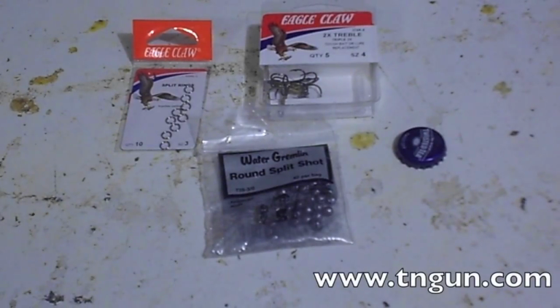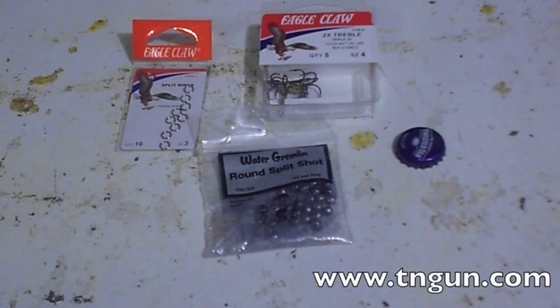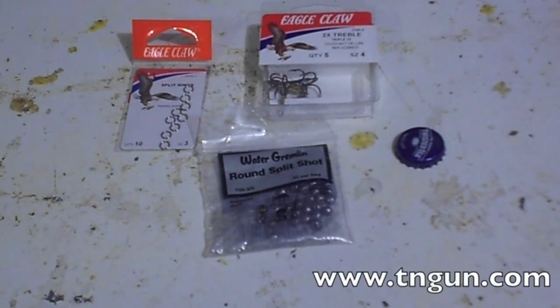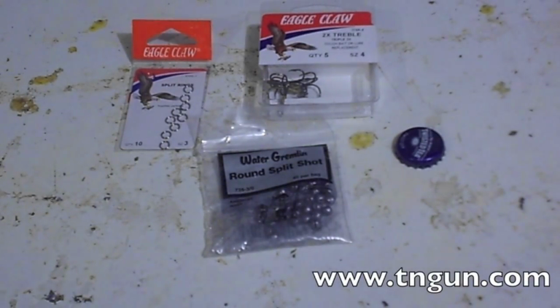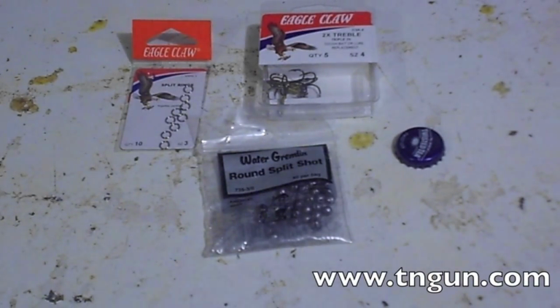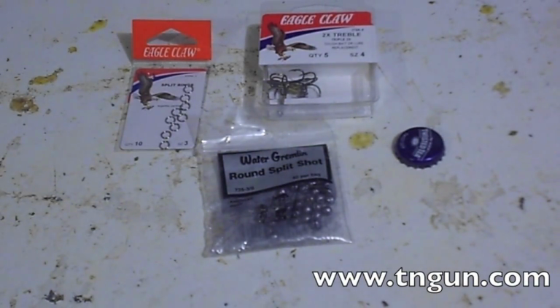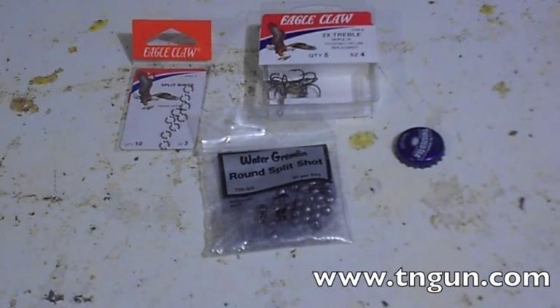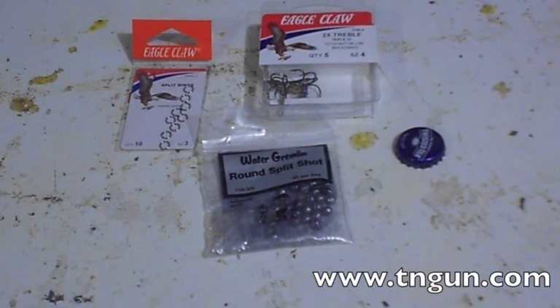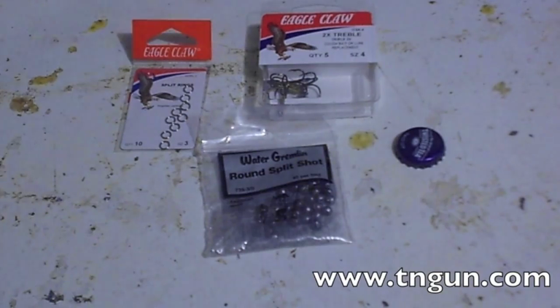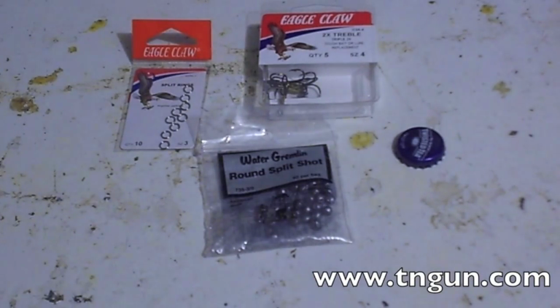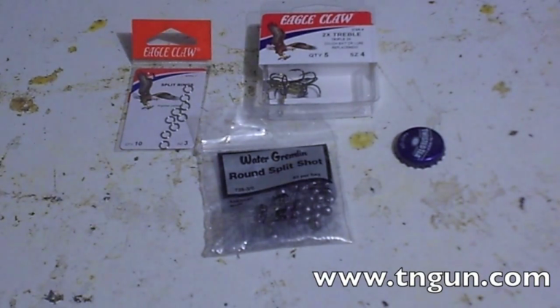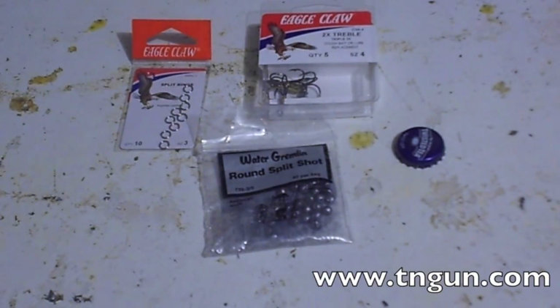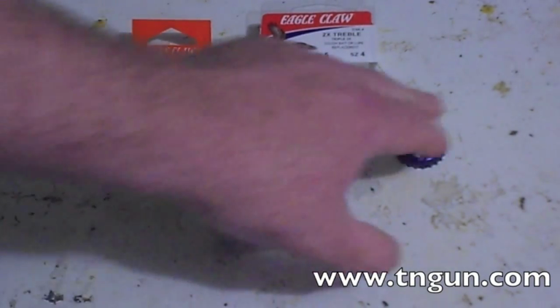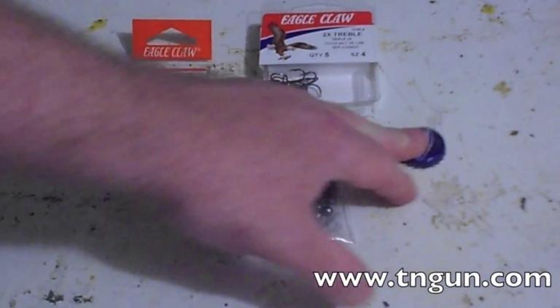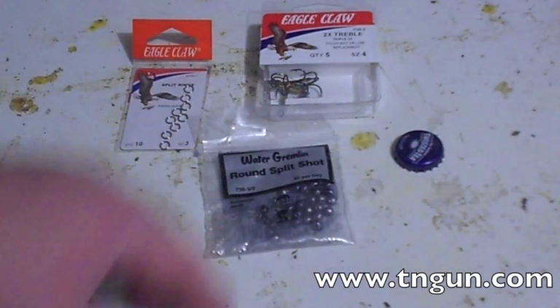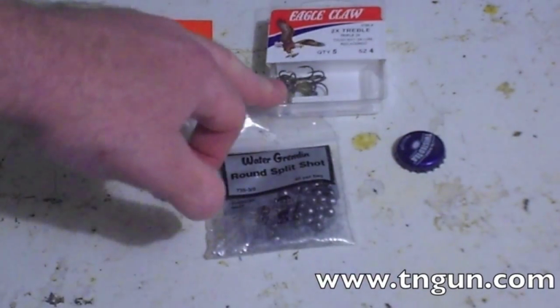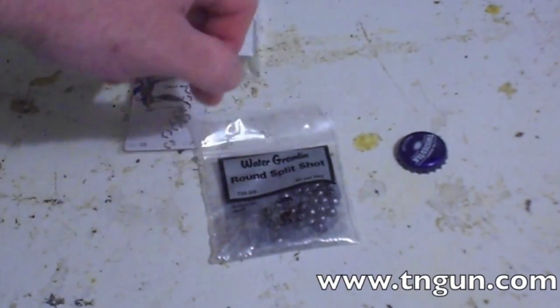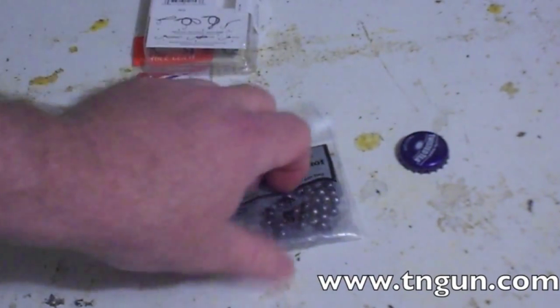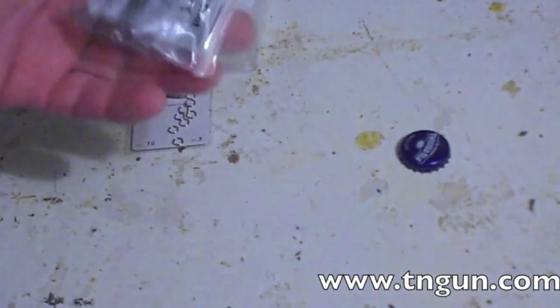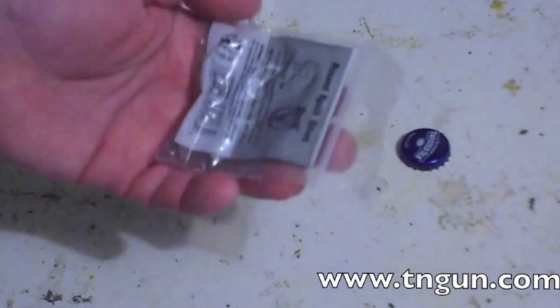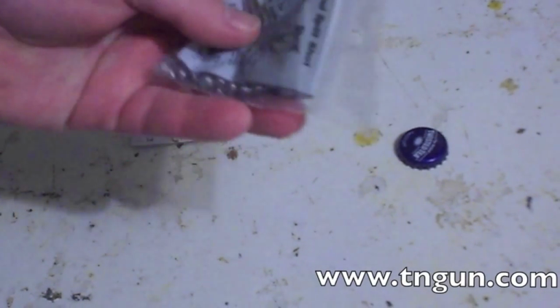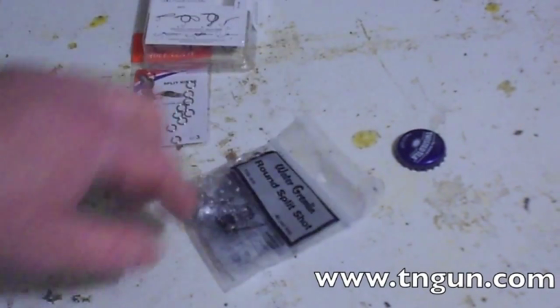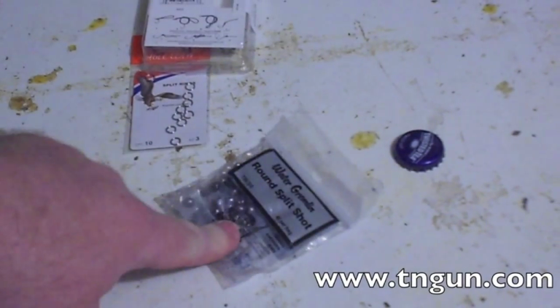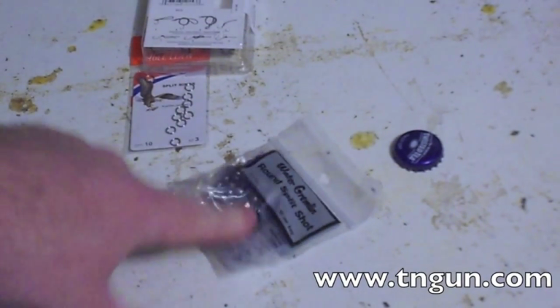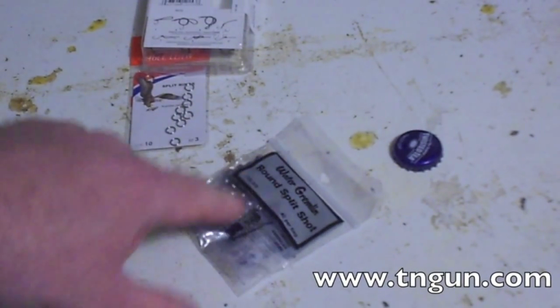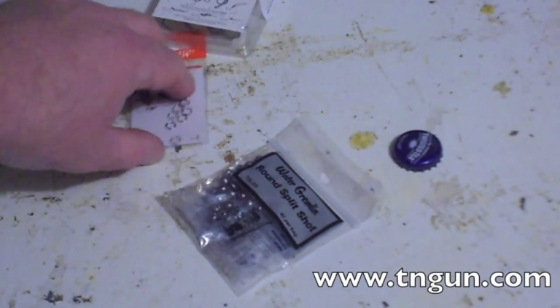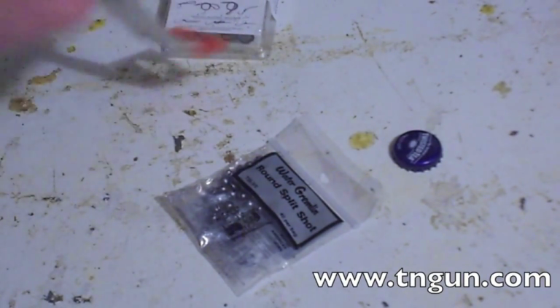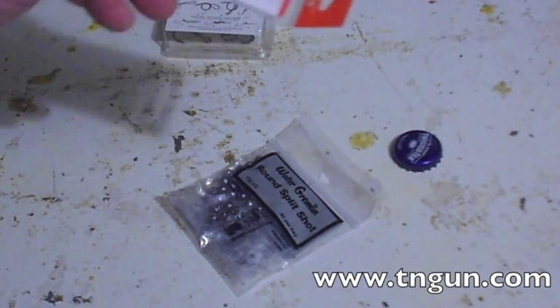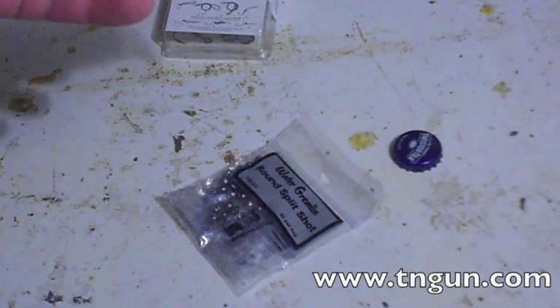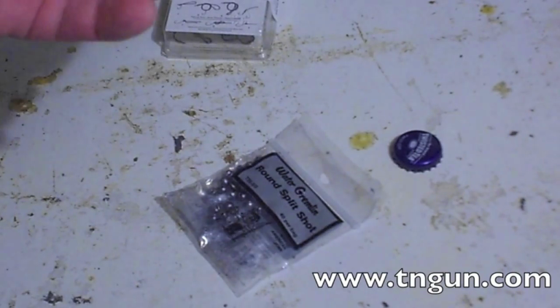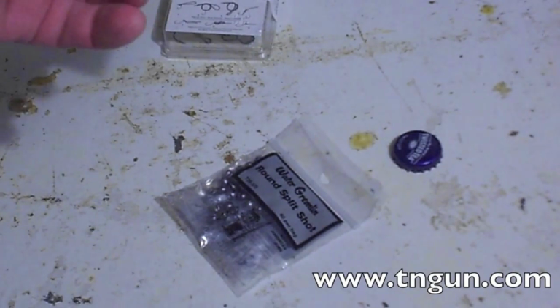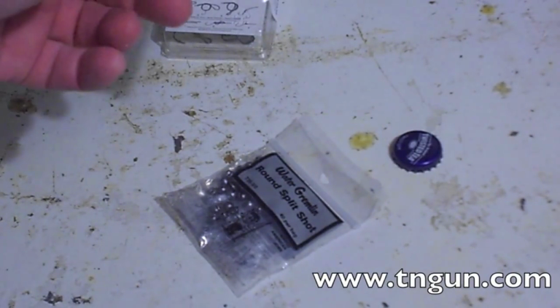Hey, this is Dave with the Shepherd School, and what we're going to do today is we're going to make a piece of fishing lure out of a beer can, some treble hooks, BBs or some small split shots, and then some little split rings.